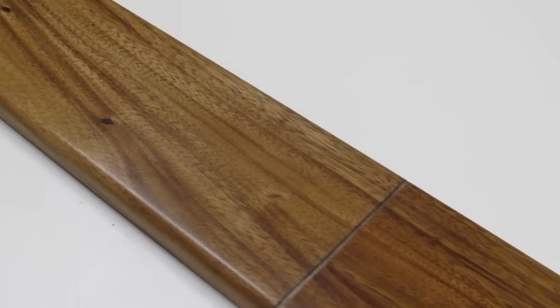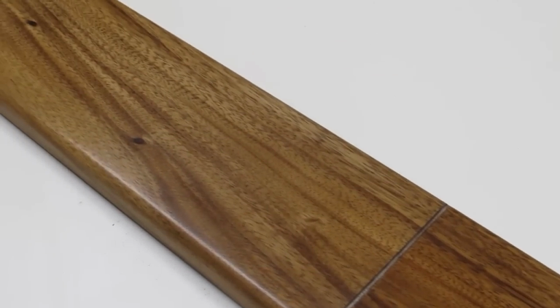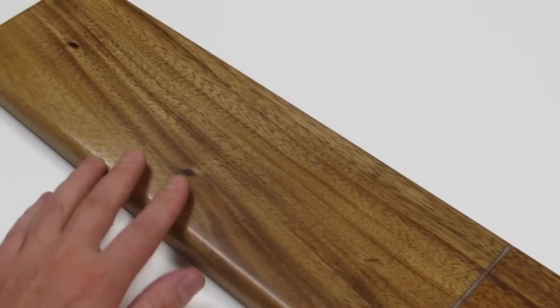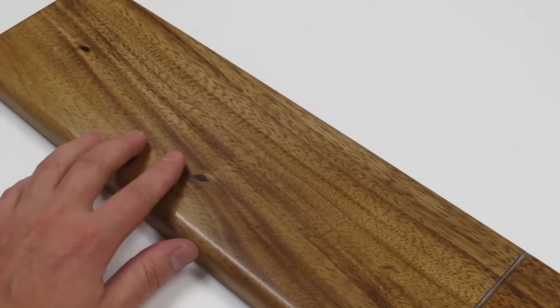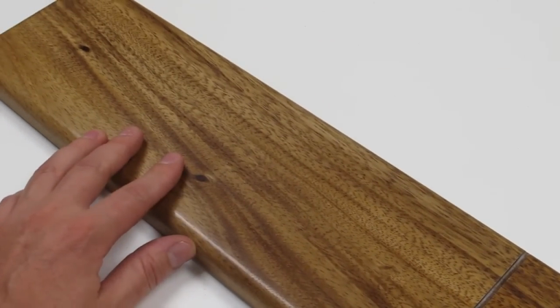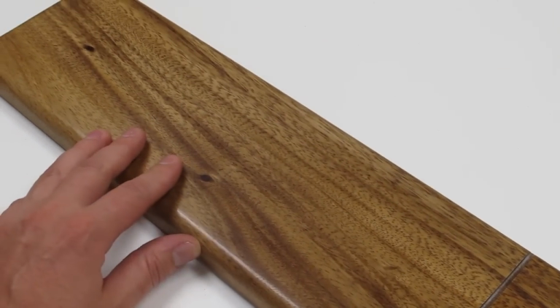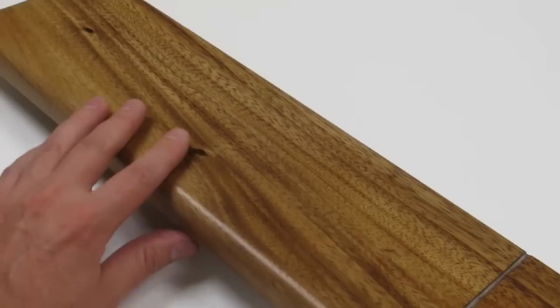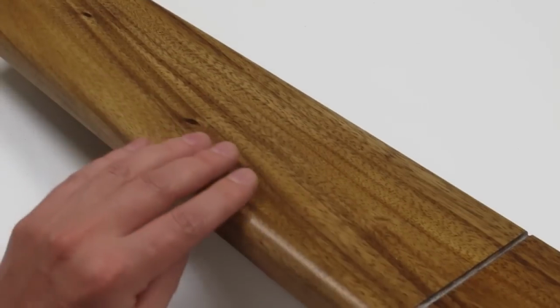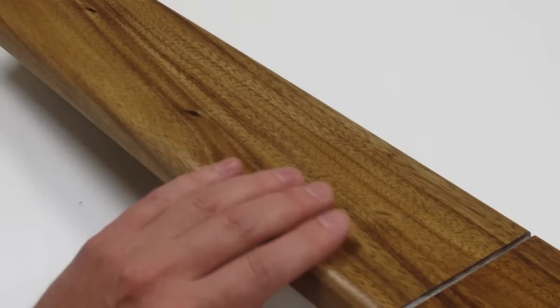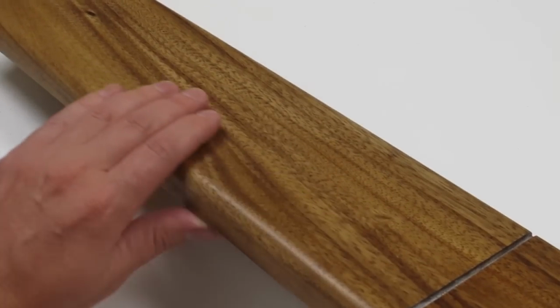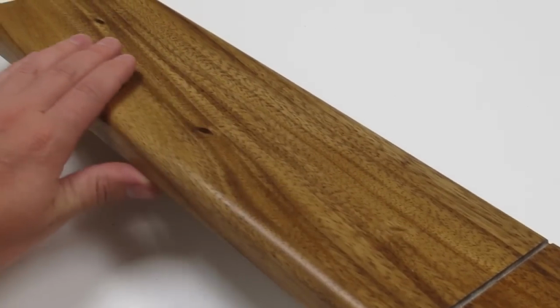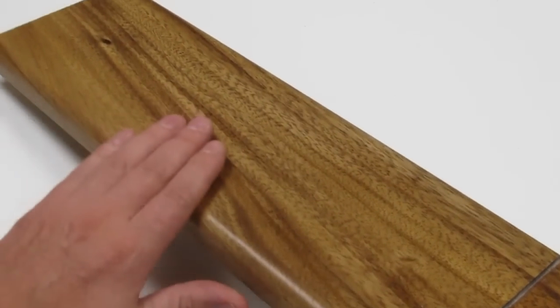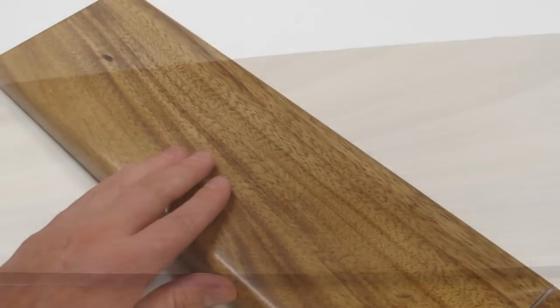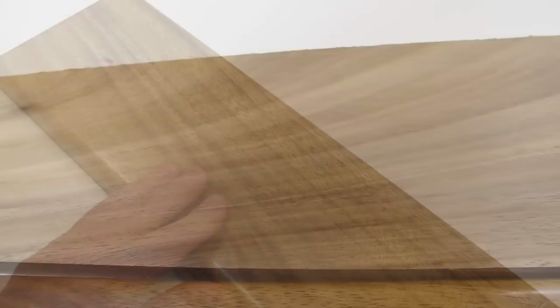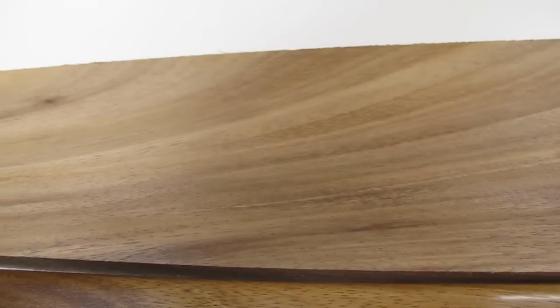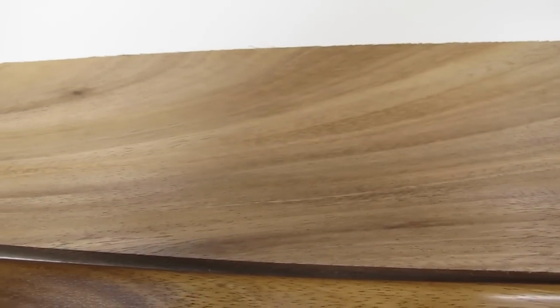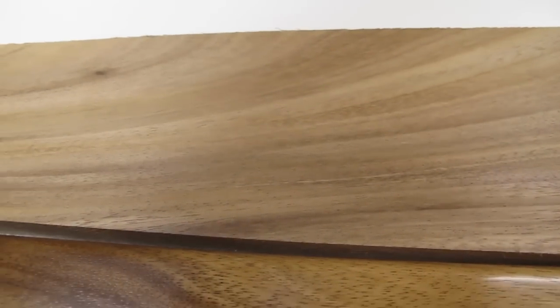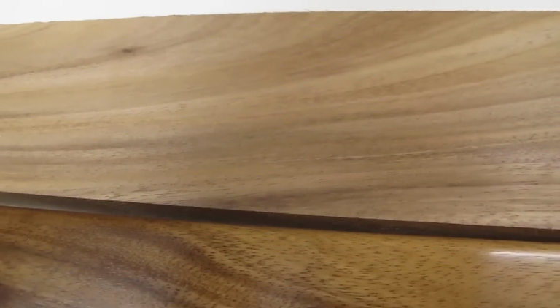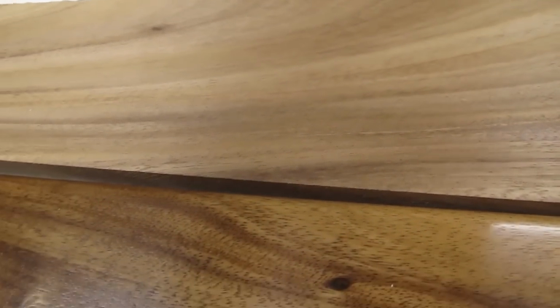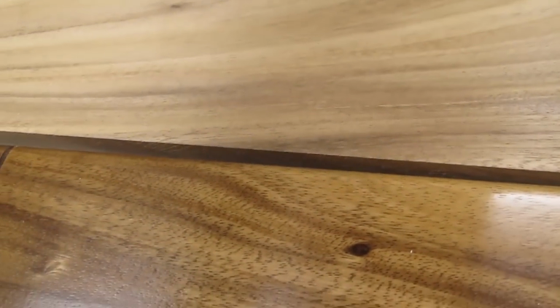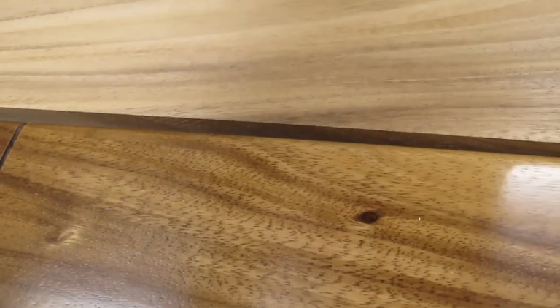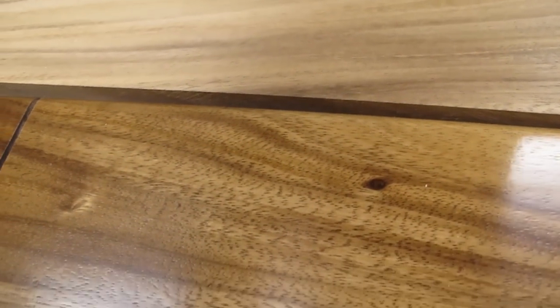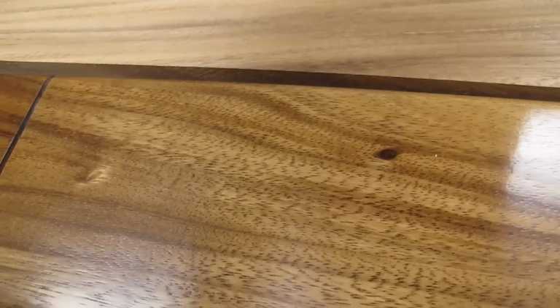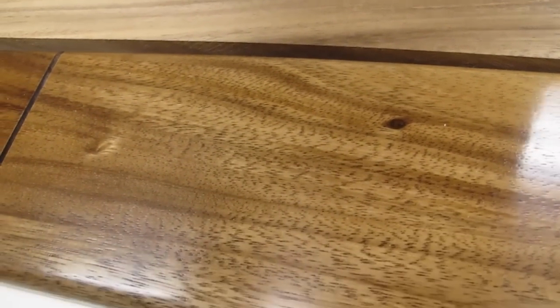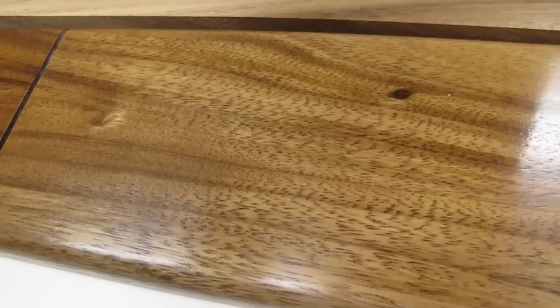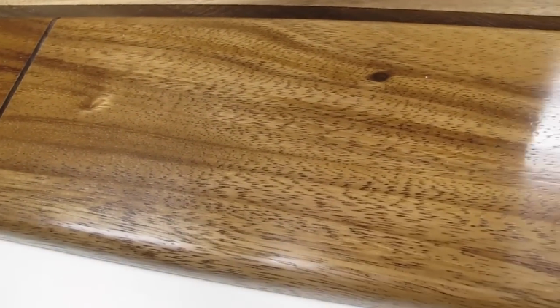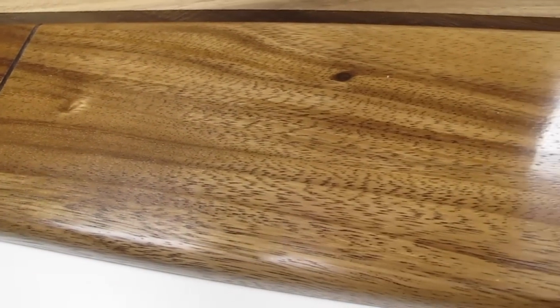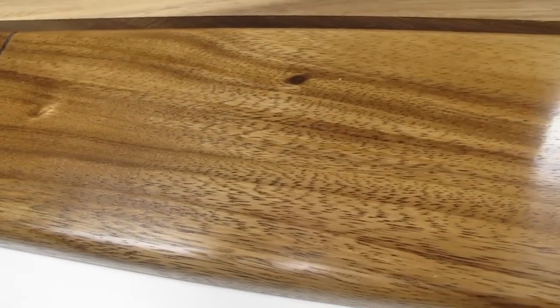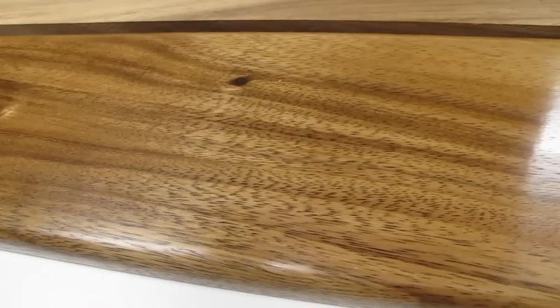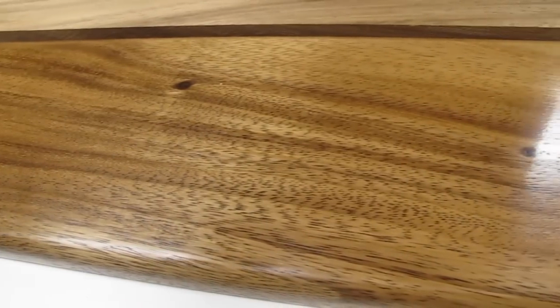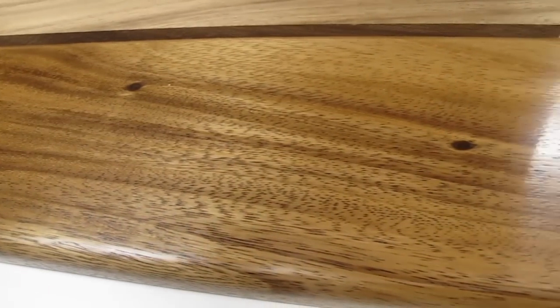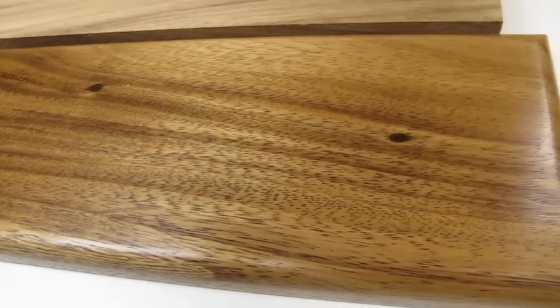Or, as in this sample, you don't have to do any of that at all. You can finish with a crystal clear sanding sealer, and then apply your favorite polyurethane or lacquer top coat. The details in the wood aren't quite as highlighted as in the other two methods, but it is still quite beautiful.